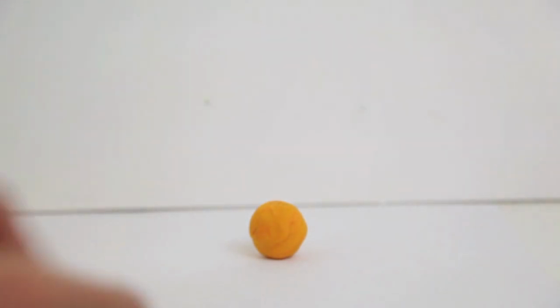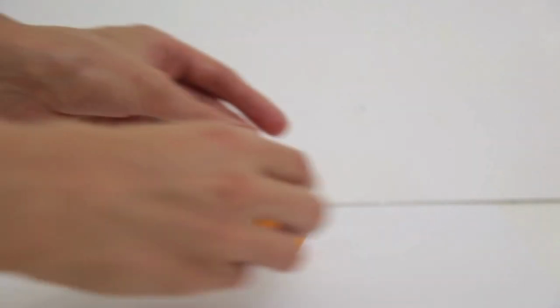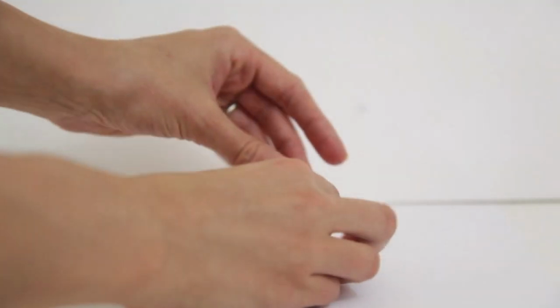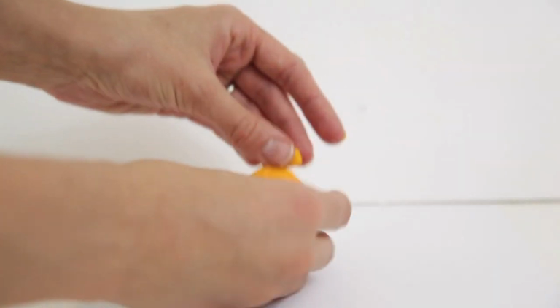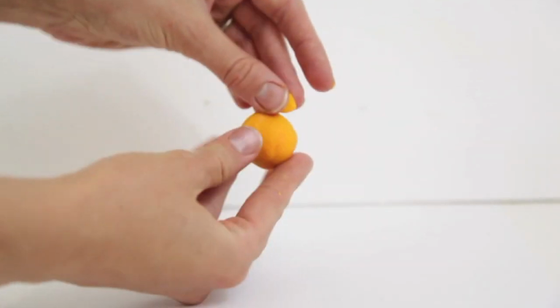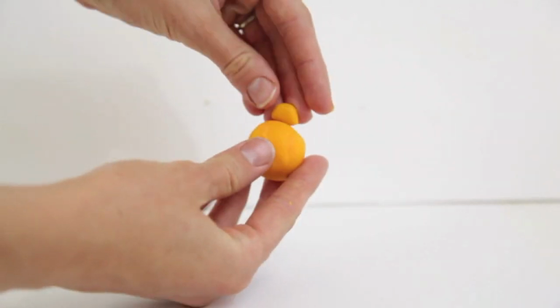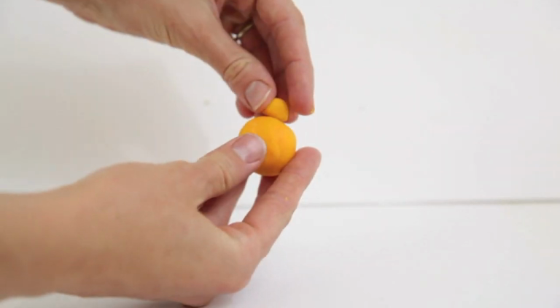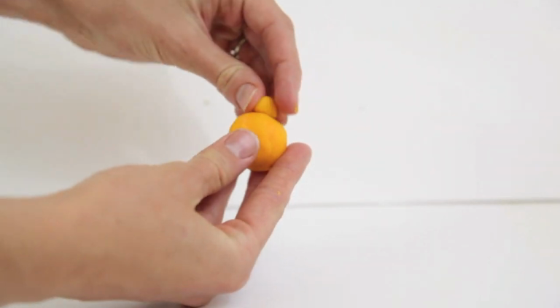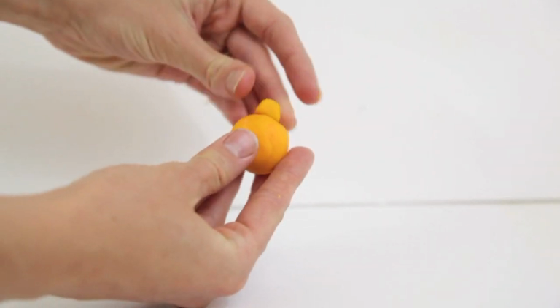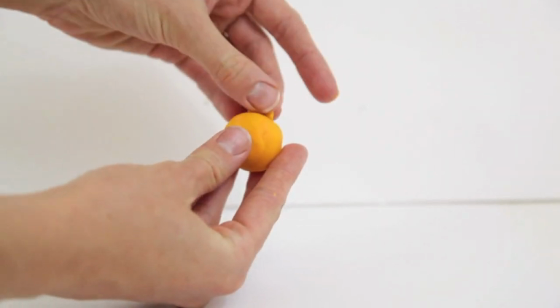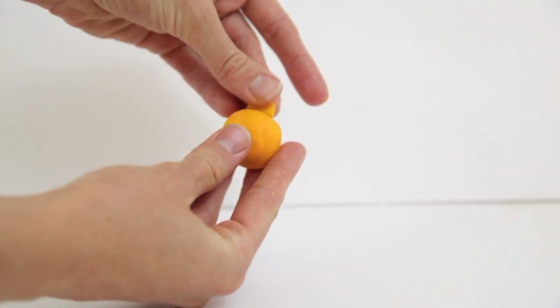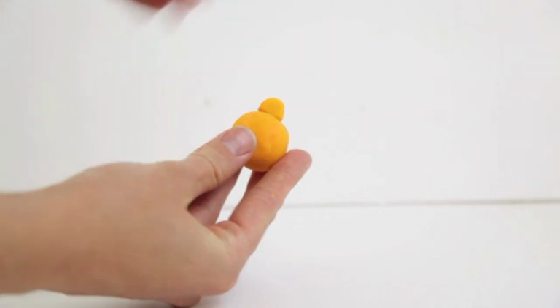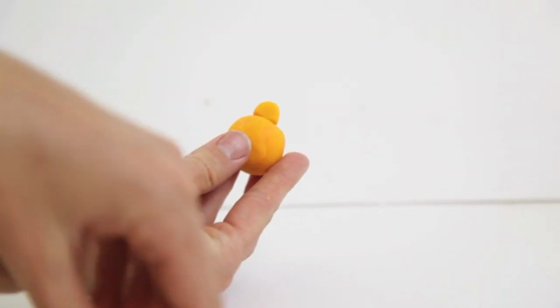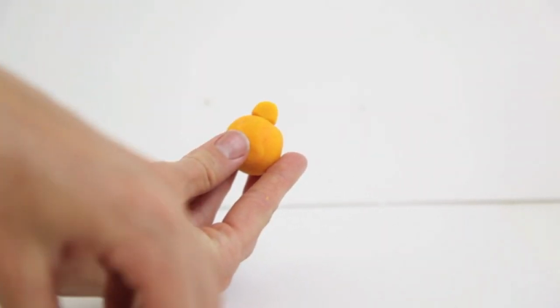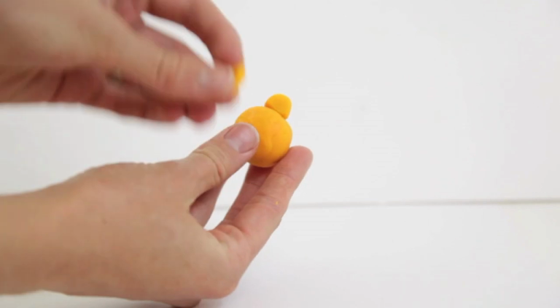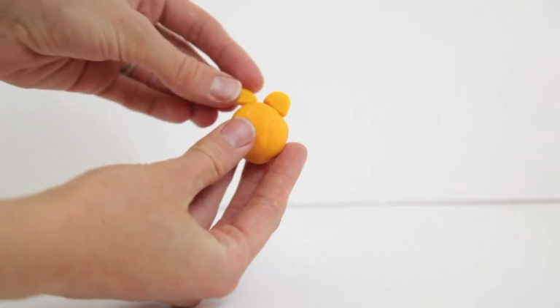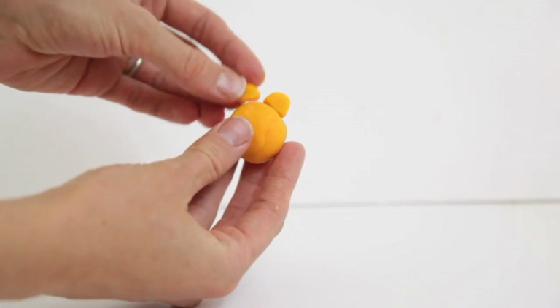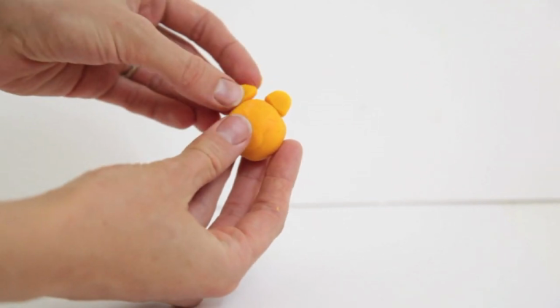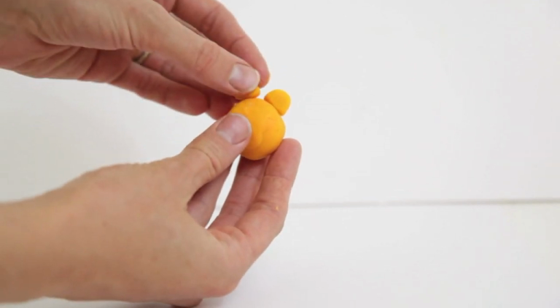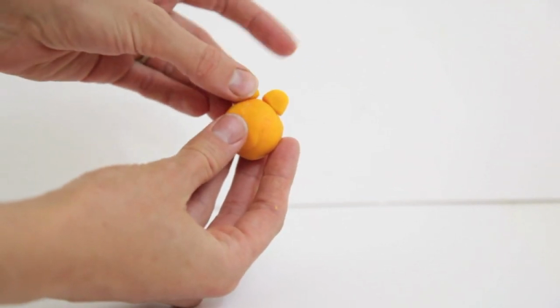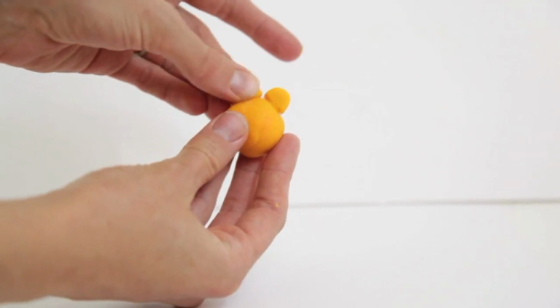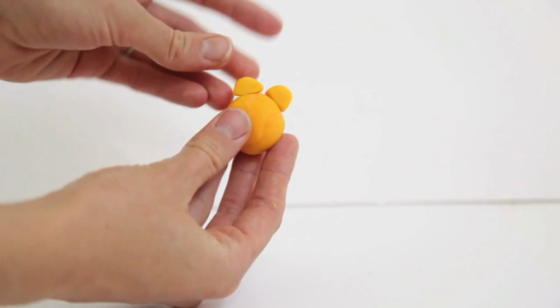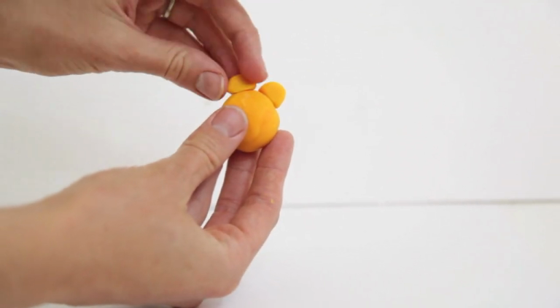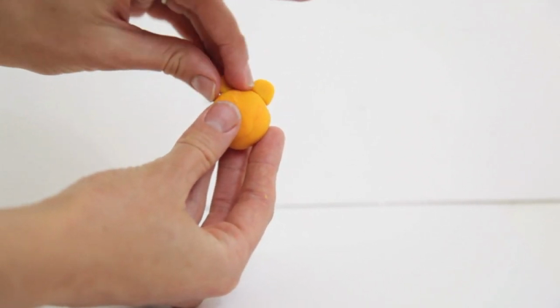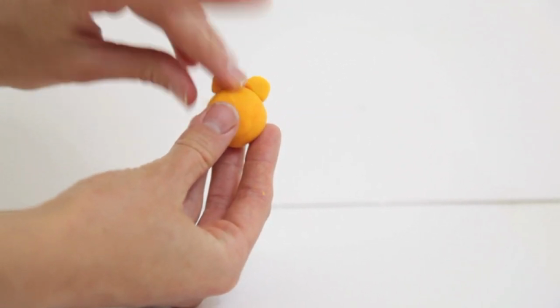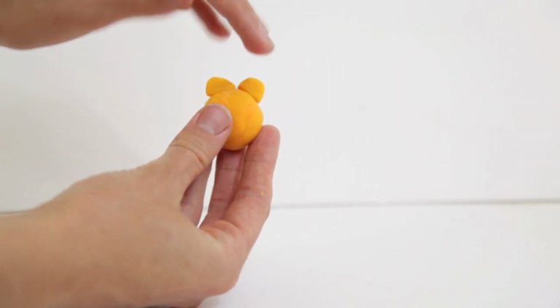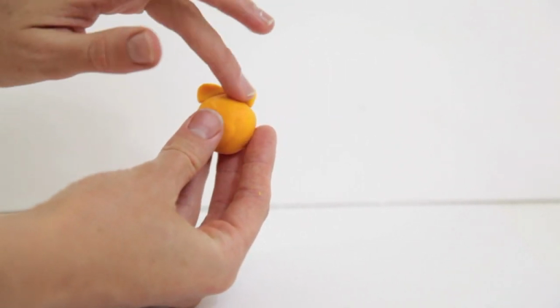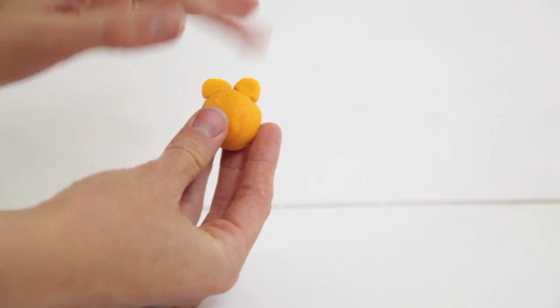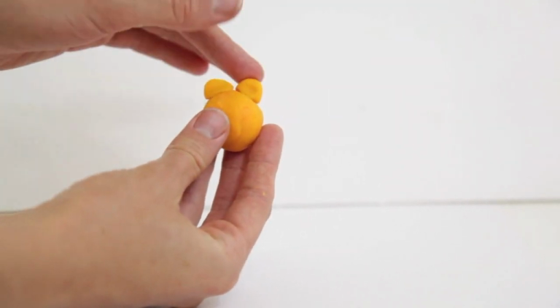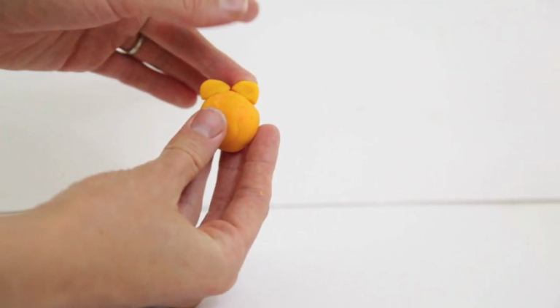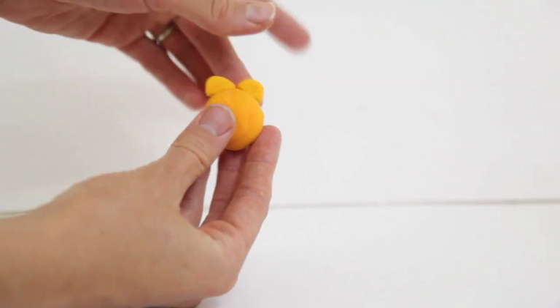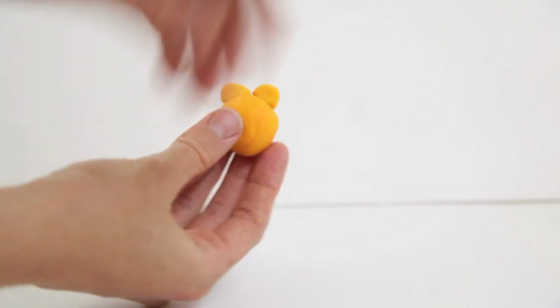Then you will need to make the ears. Just form the two ears into two semi-circles and place them on the top of the head.